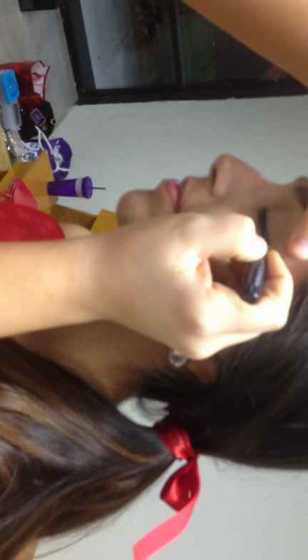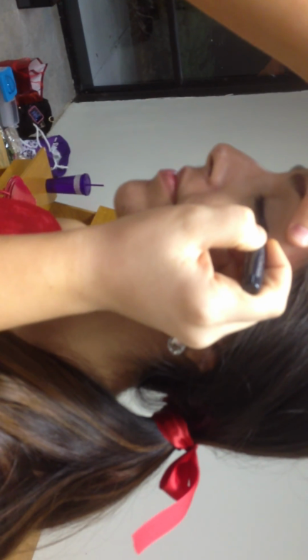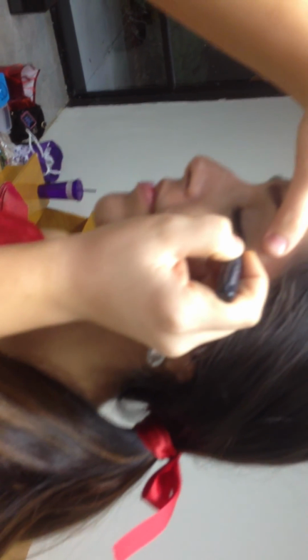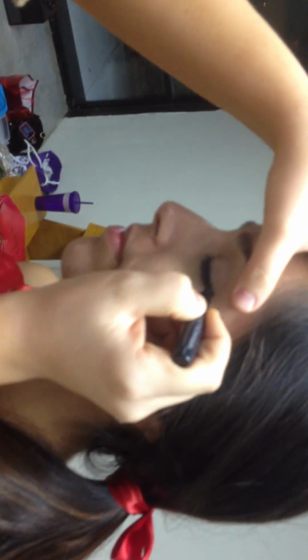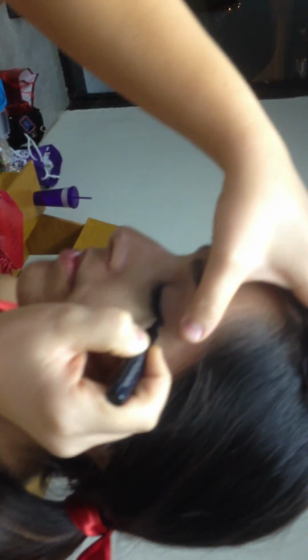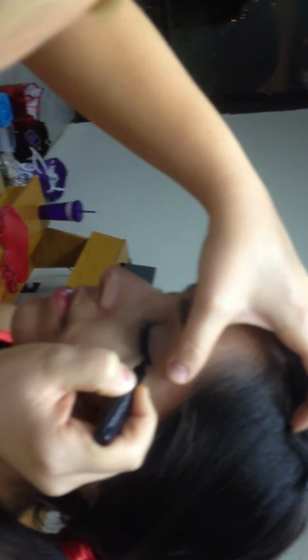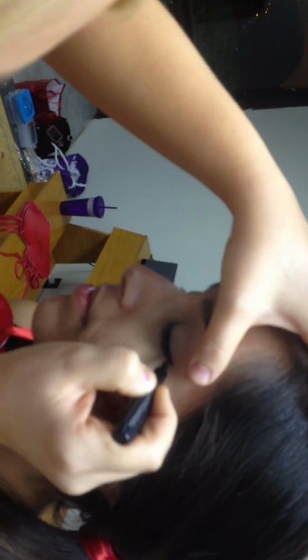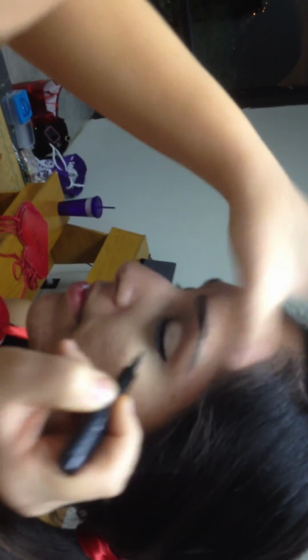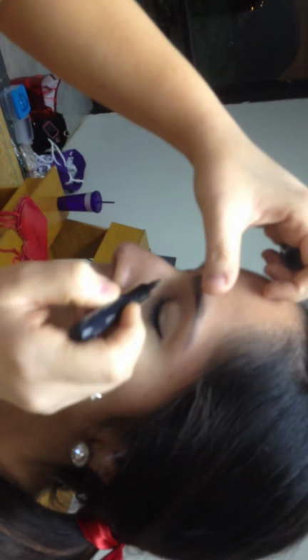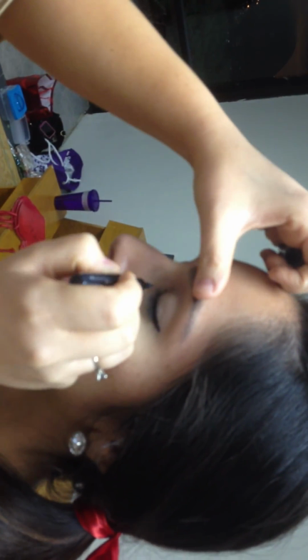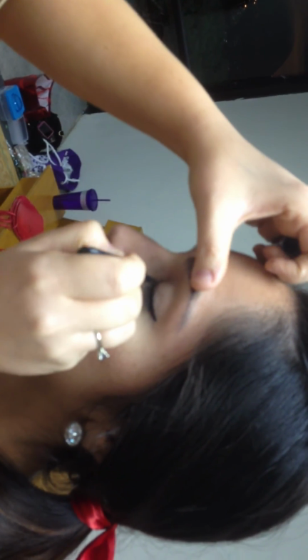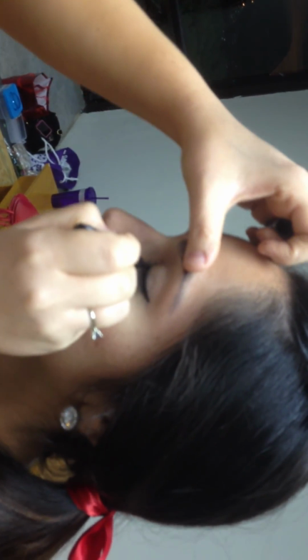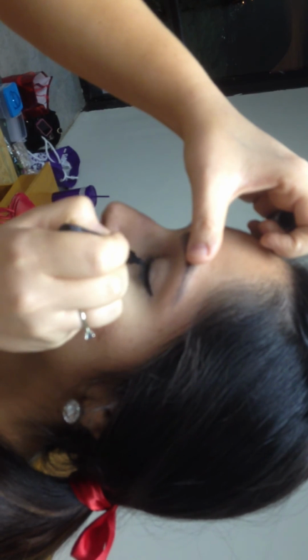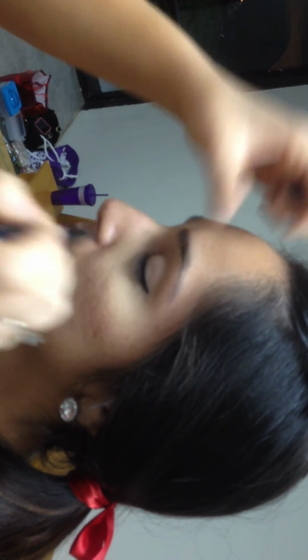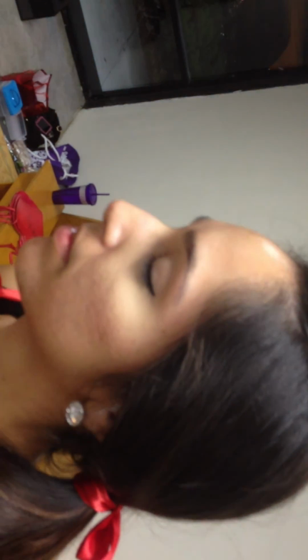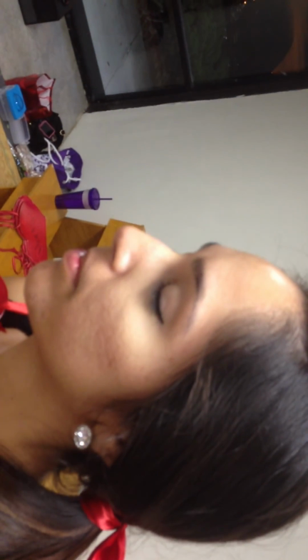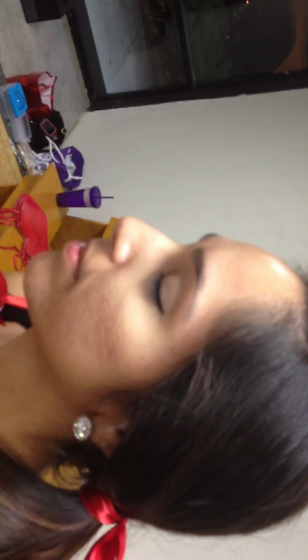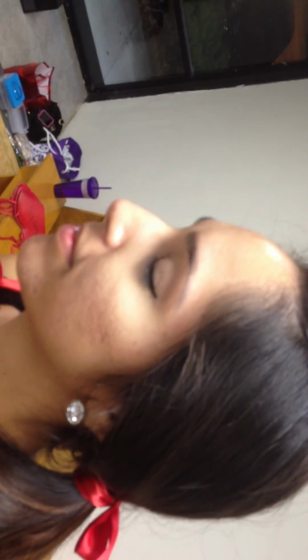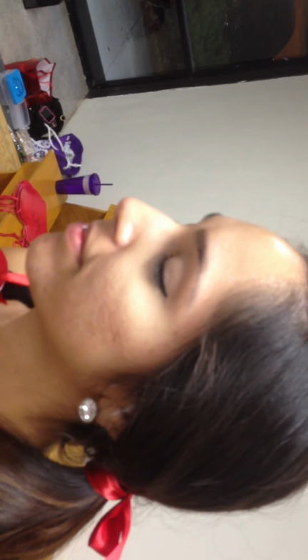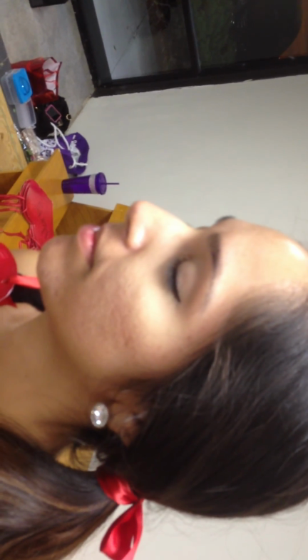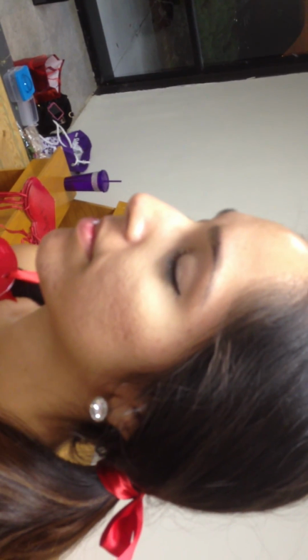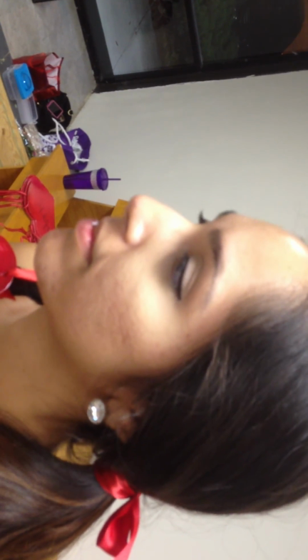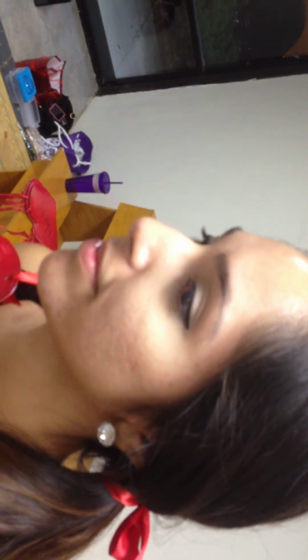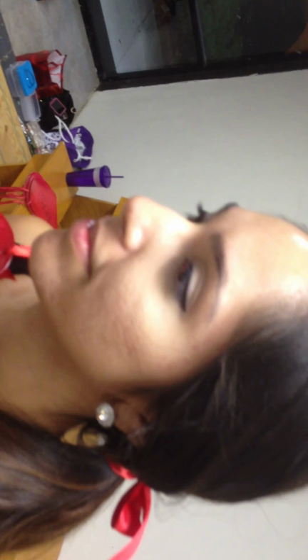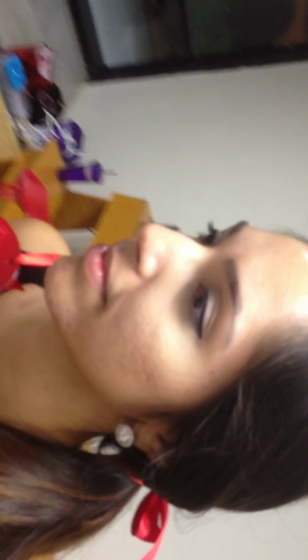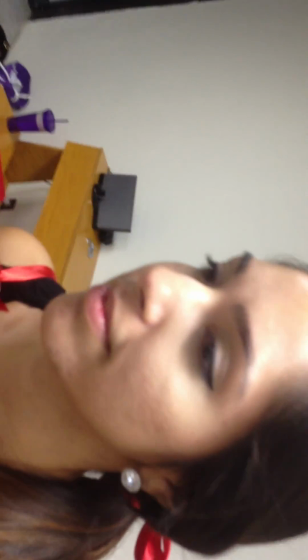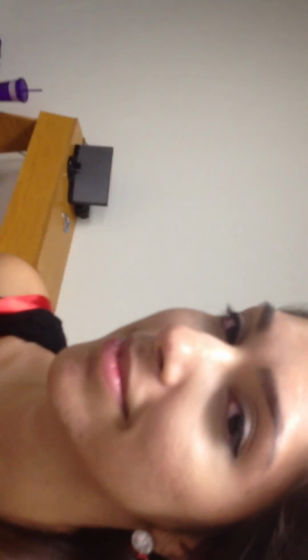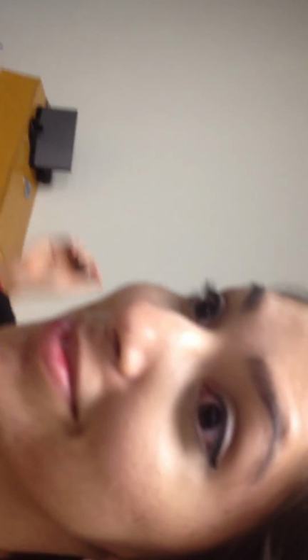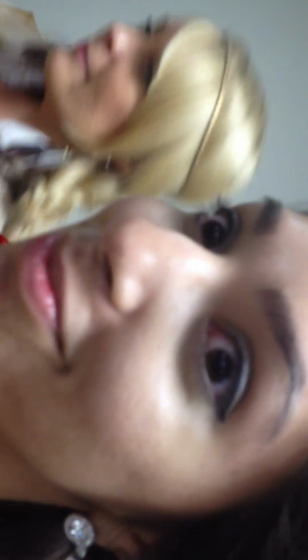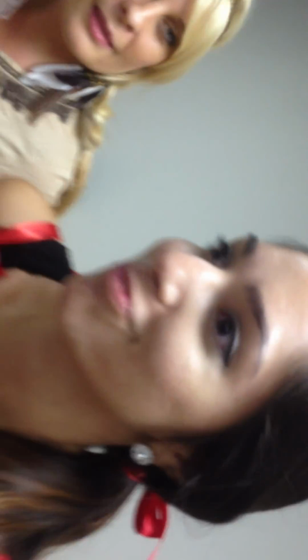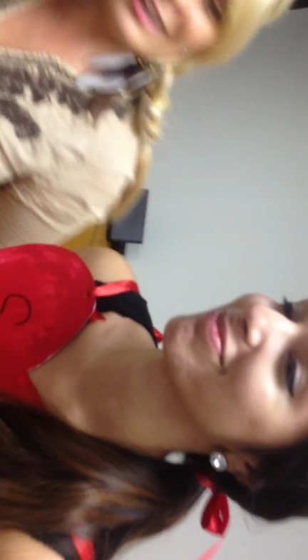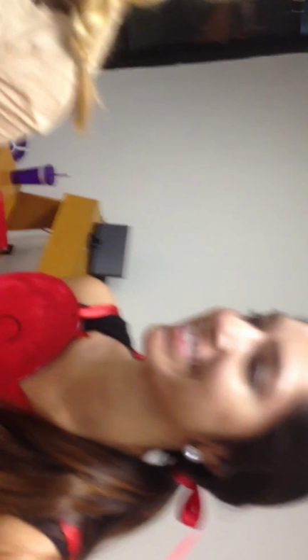And then just even out if you need to. Go ahead and open. Can you guys see?